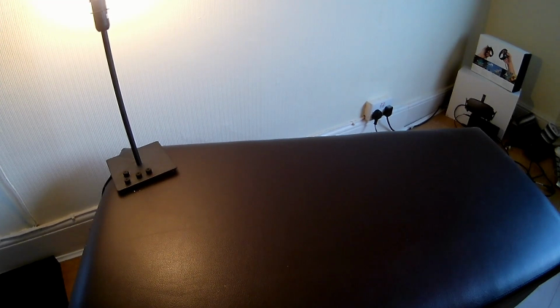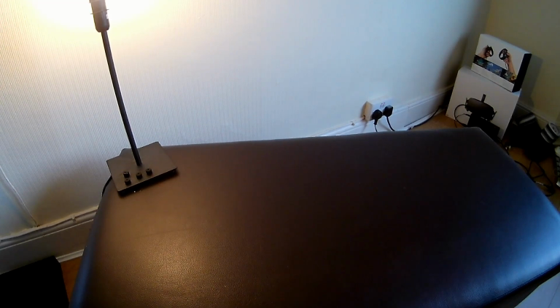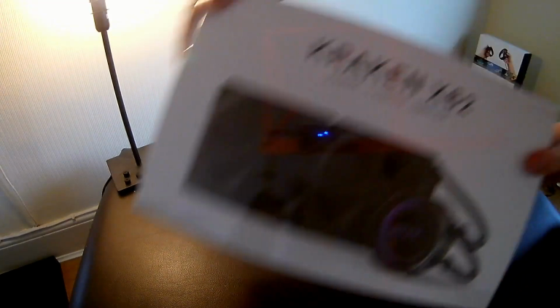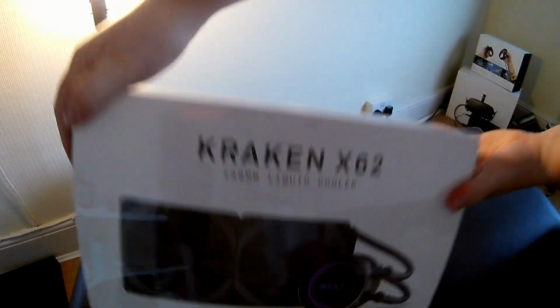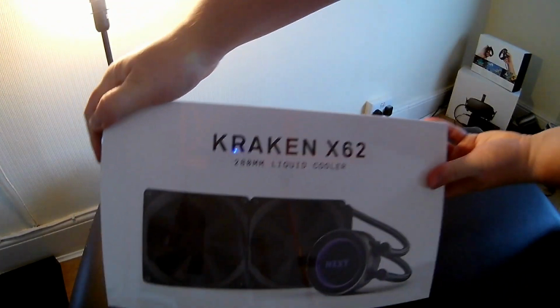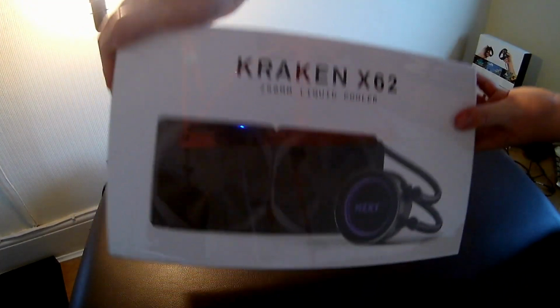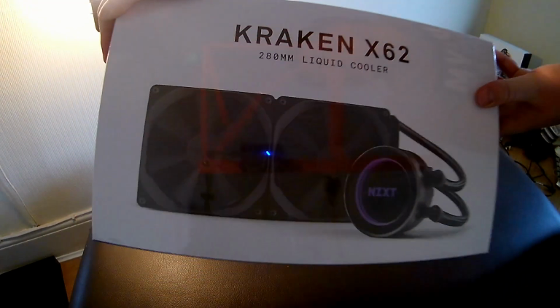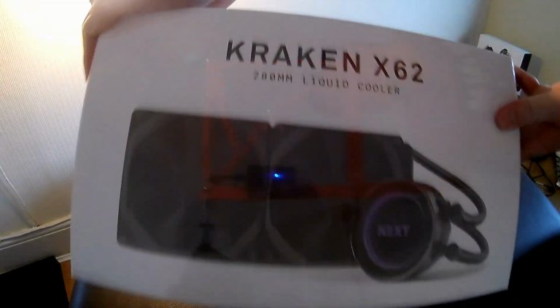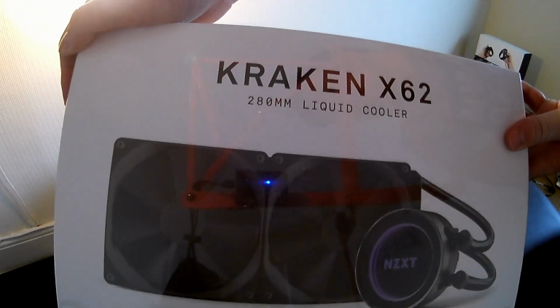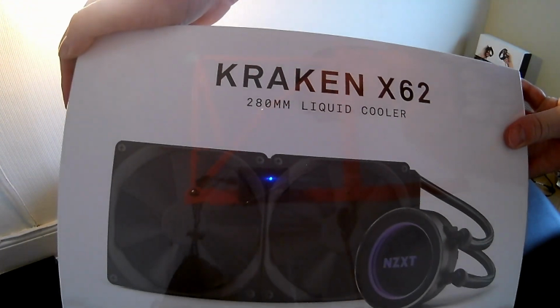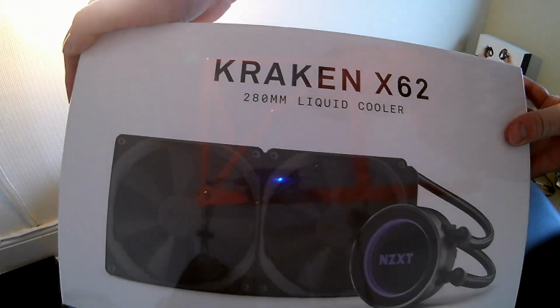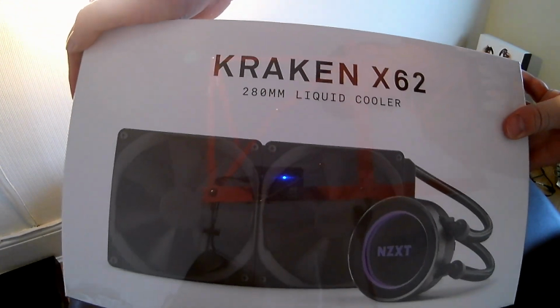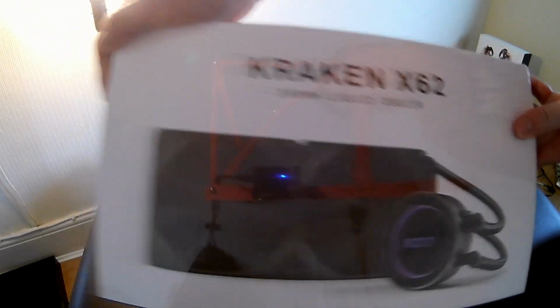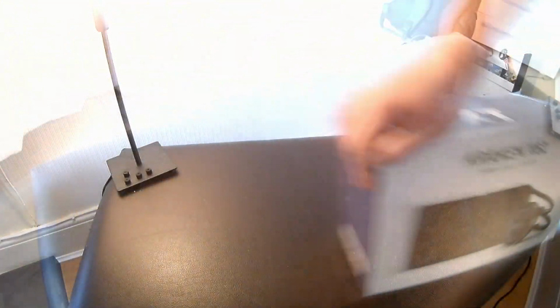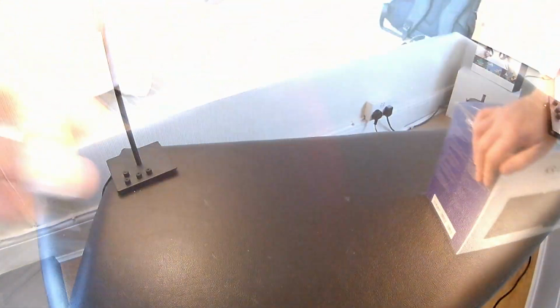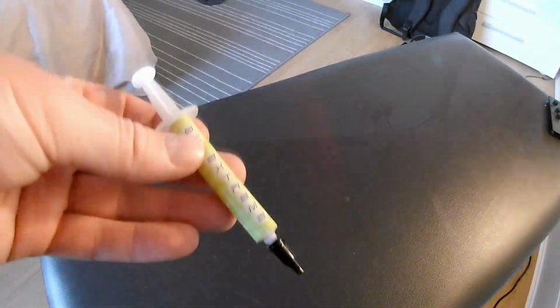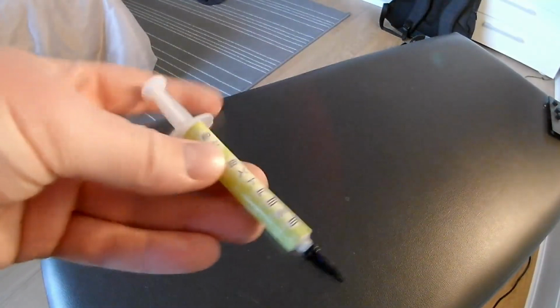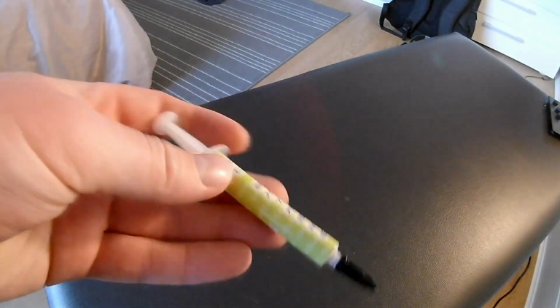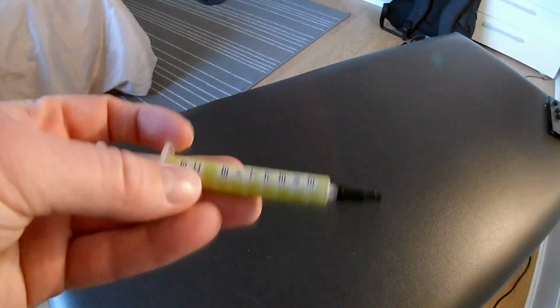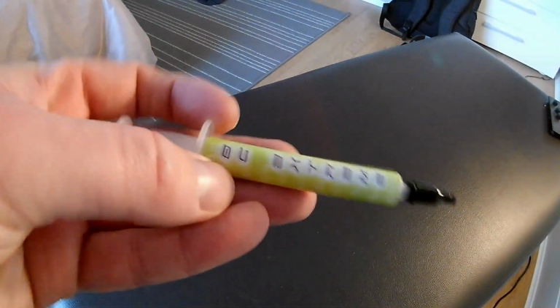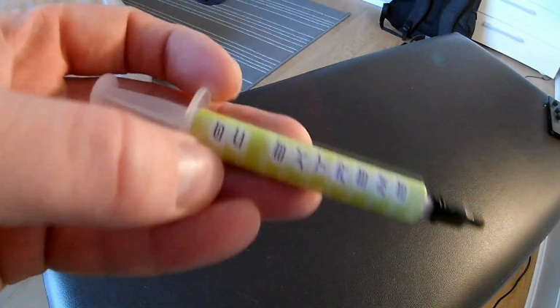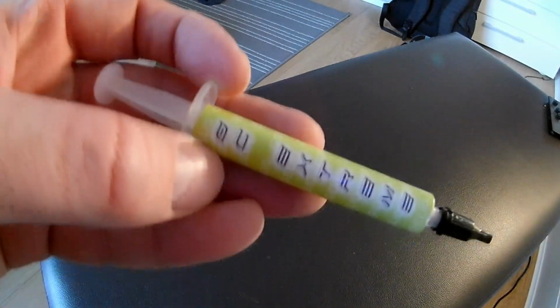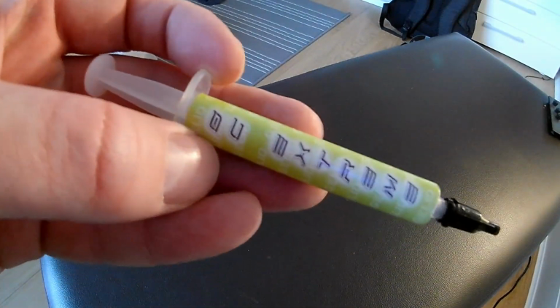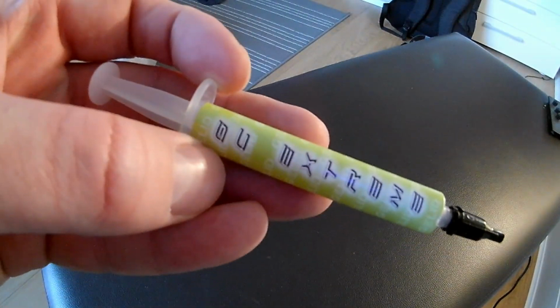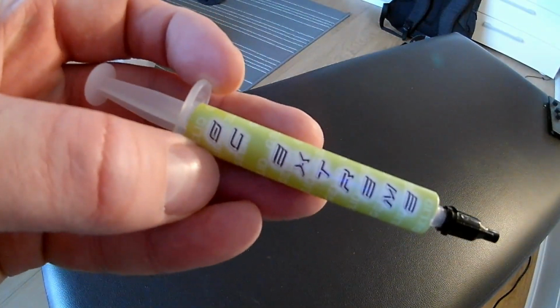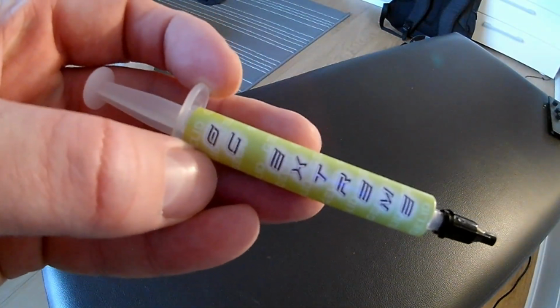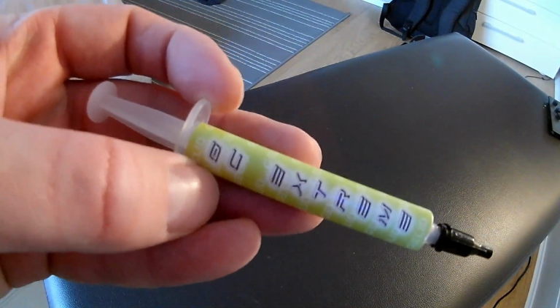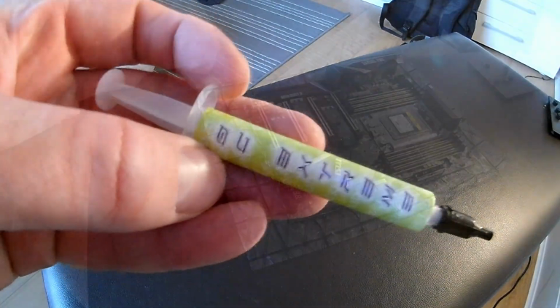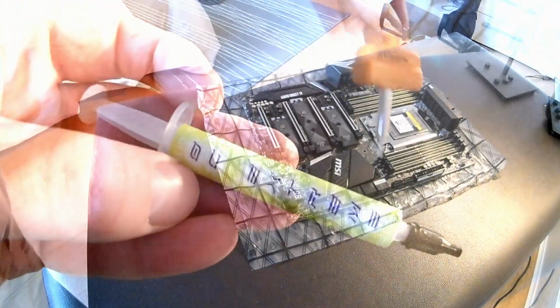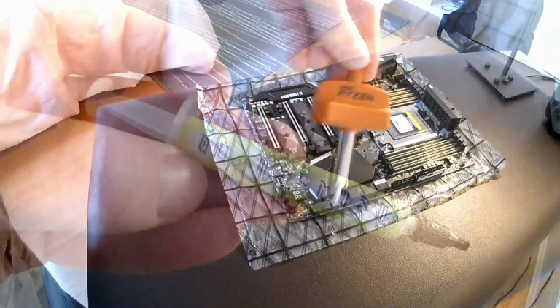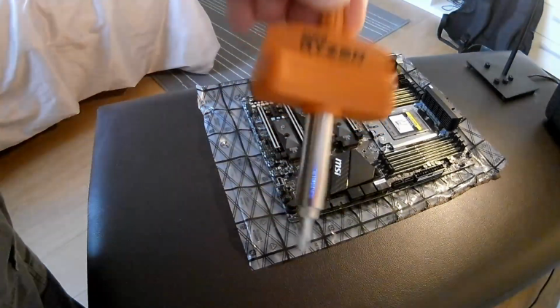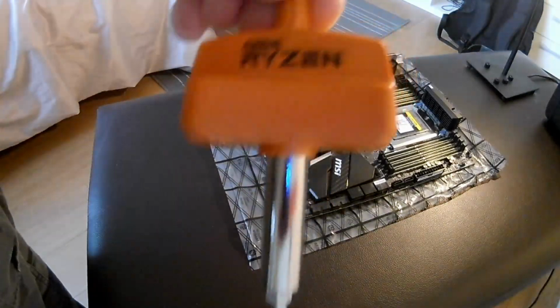Going into cooling — it's the Kraken X62 280mm water cooling. We're not going to be opening that. And the third item I'm going to be using is the NZXT LED Xtreme.